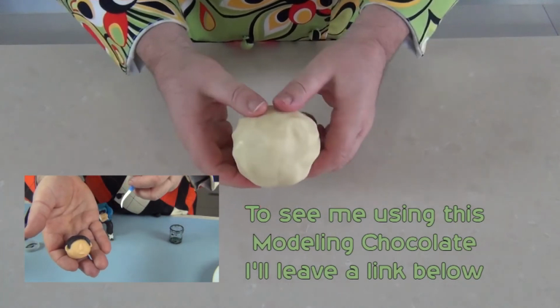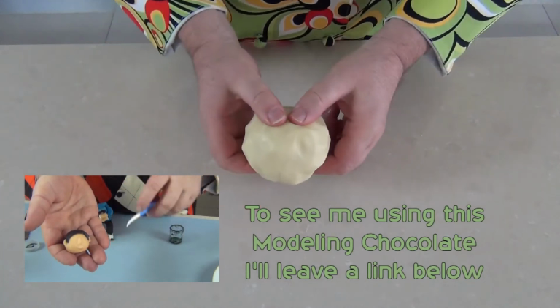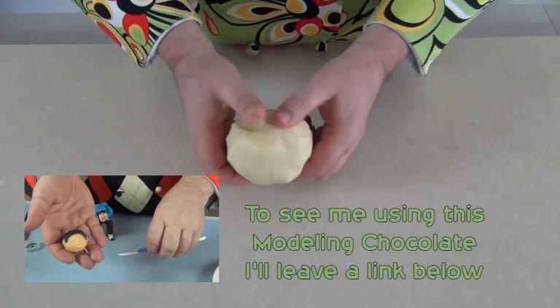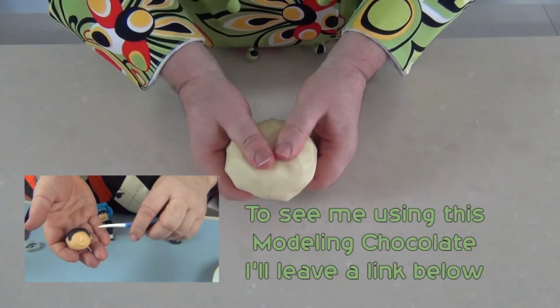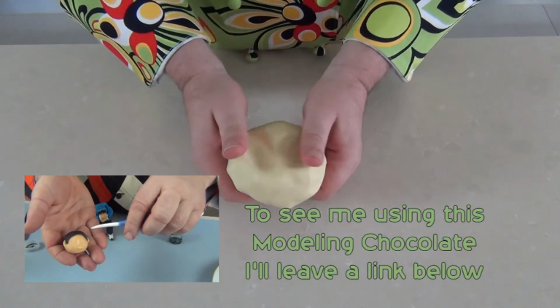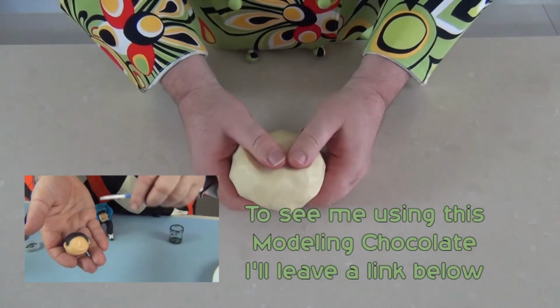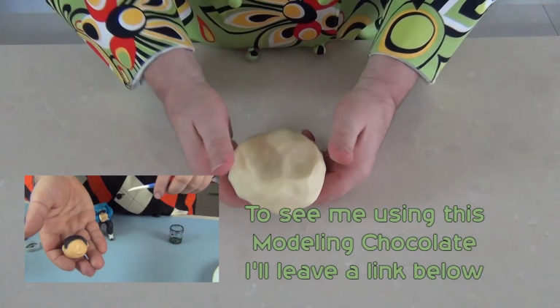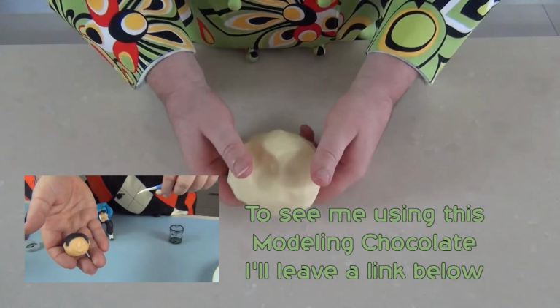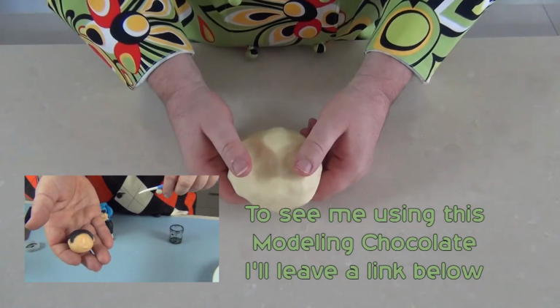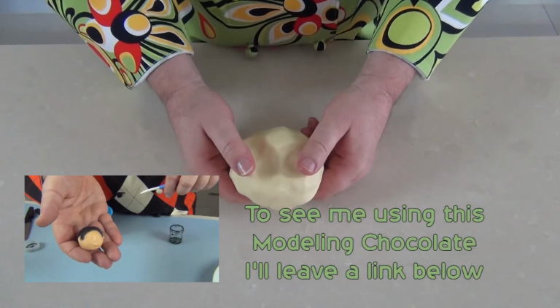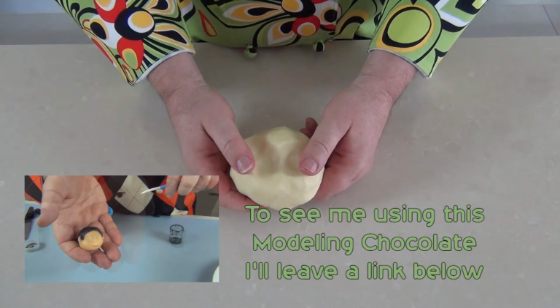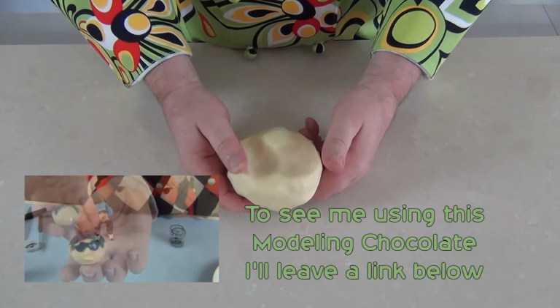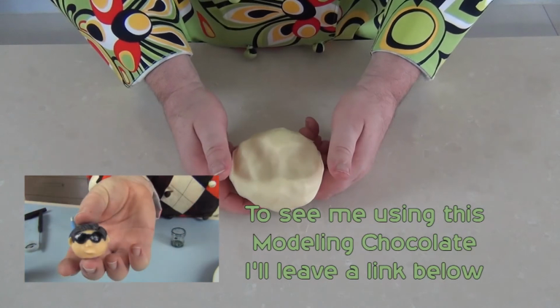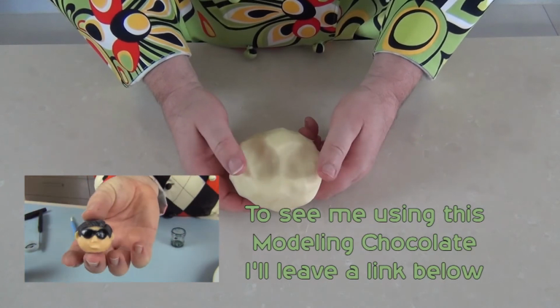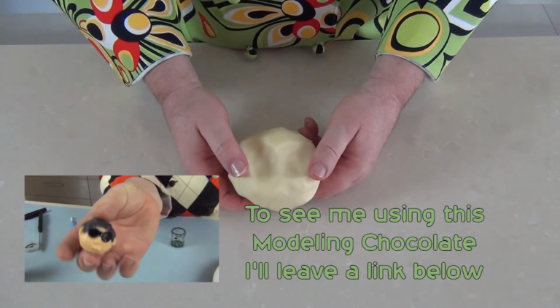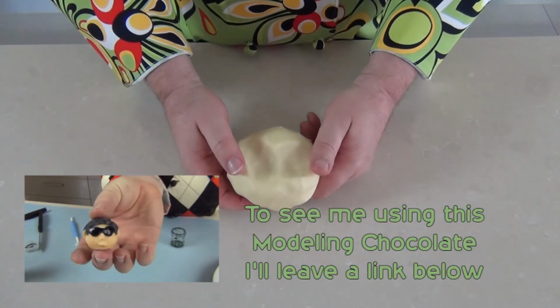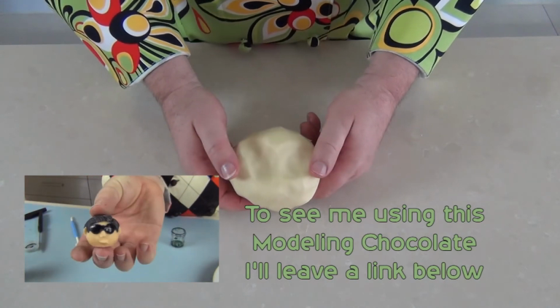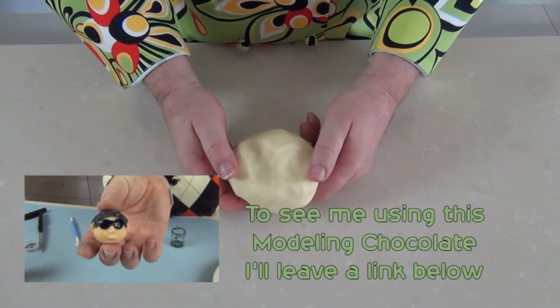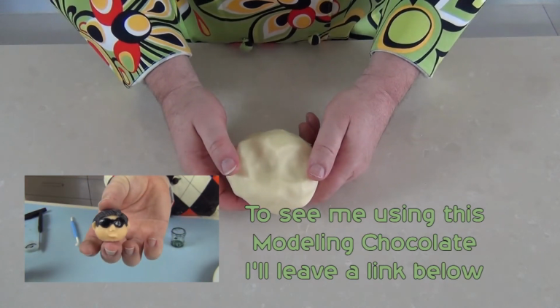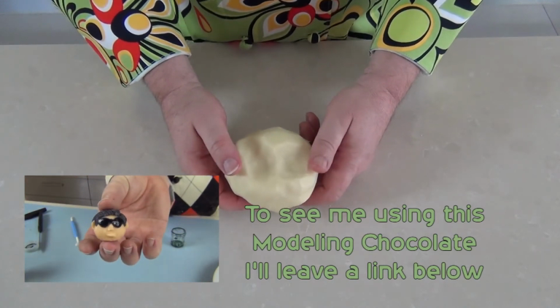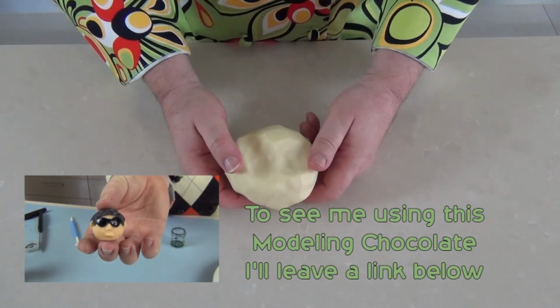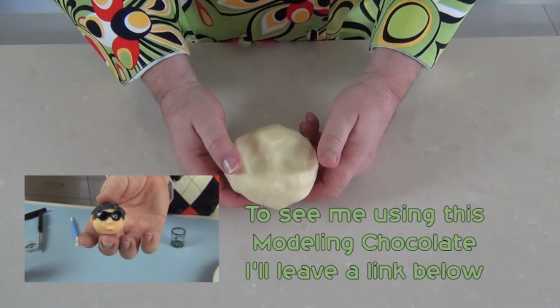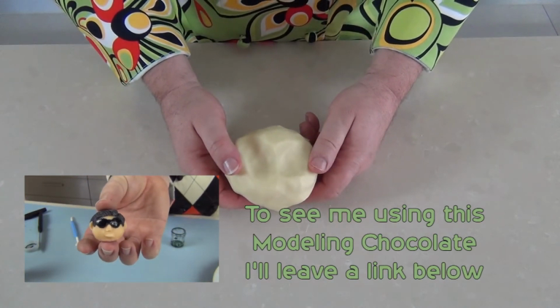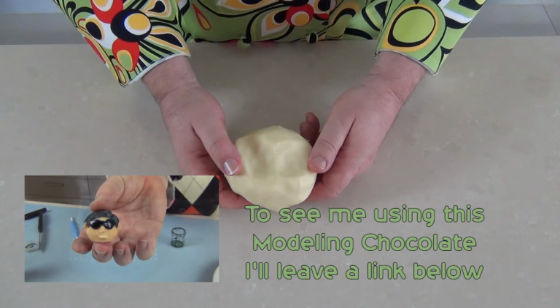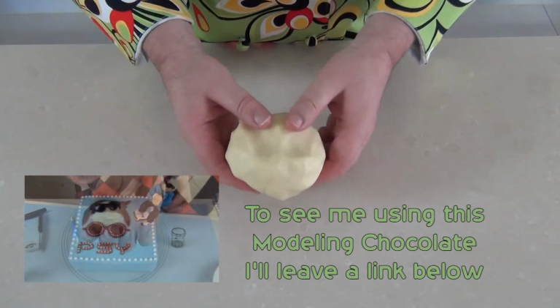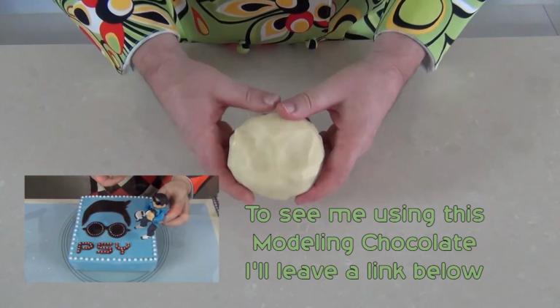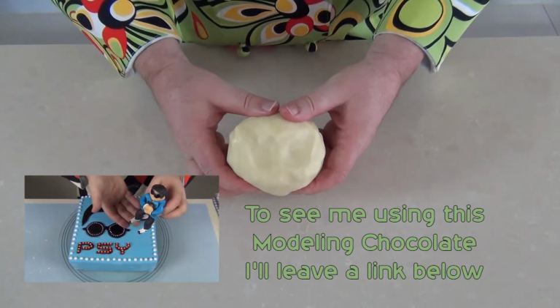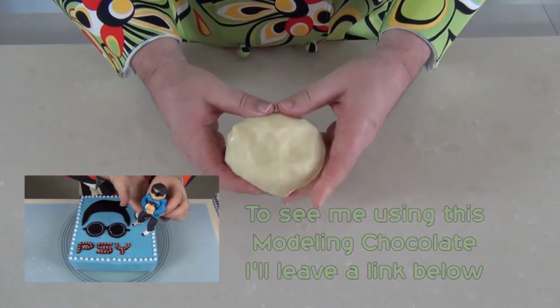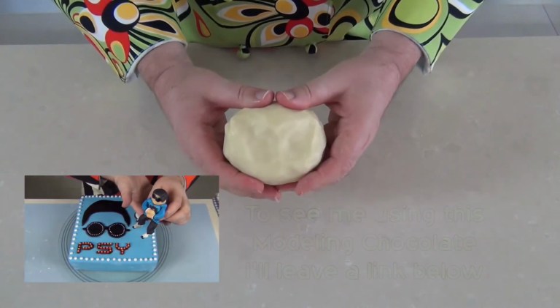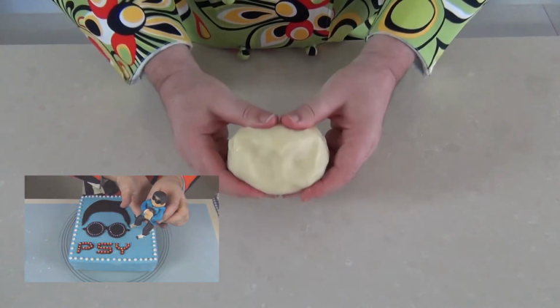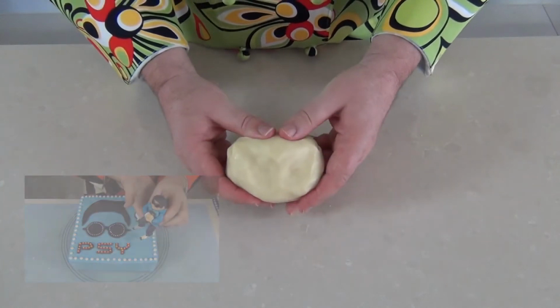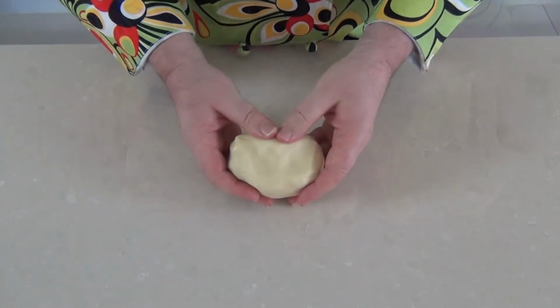If you decide you want to colour the modelling chocolate, now is the time to add your colouring. I would suggest using either a powder colouring or a paste colouring — you don't want to add too much more liquid into this, otherwise it'll get very sticky.